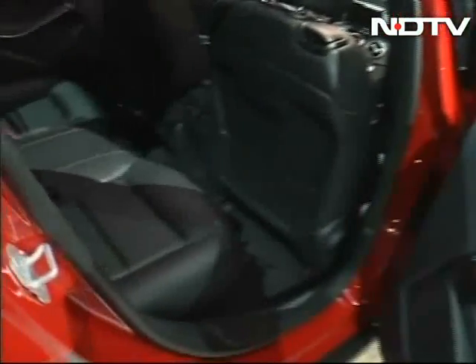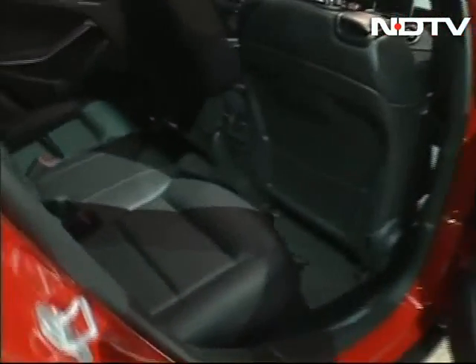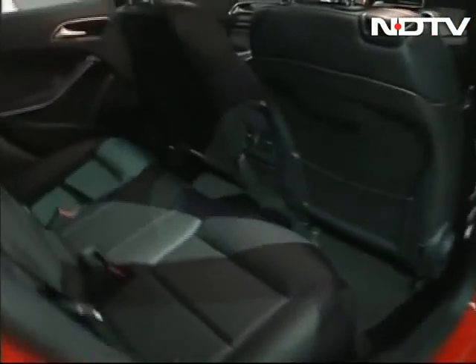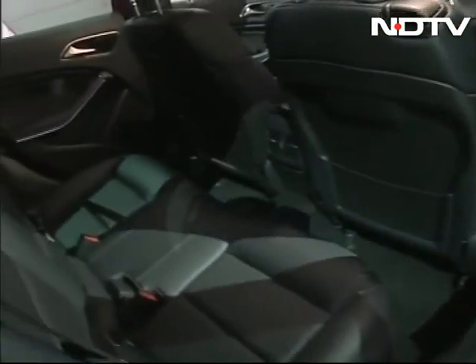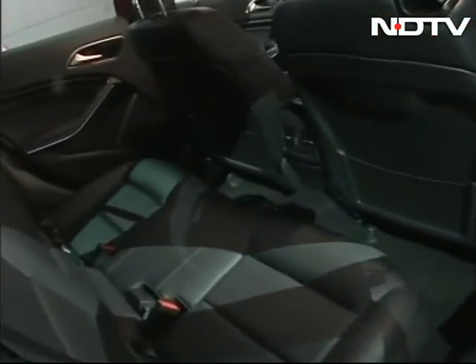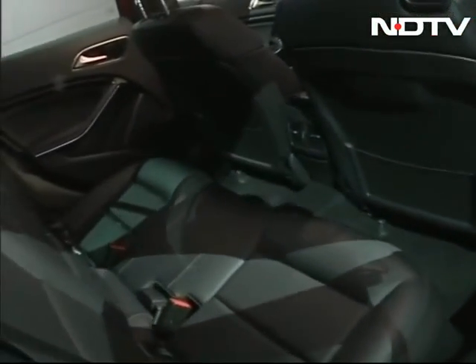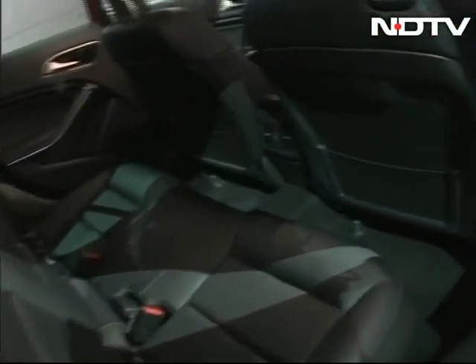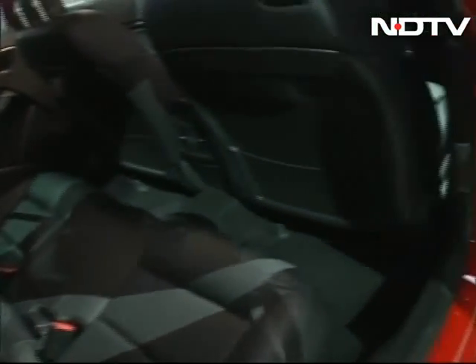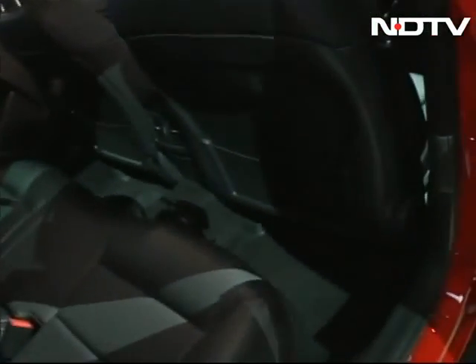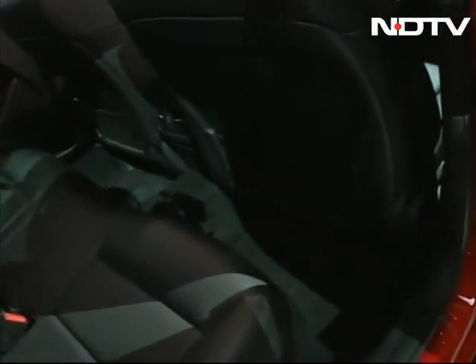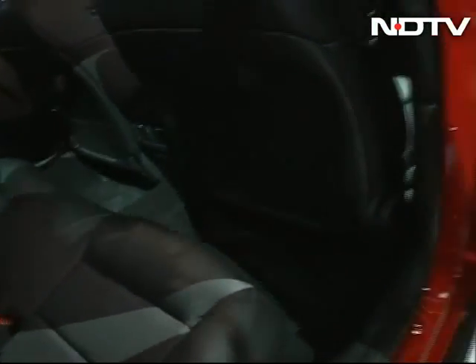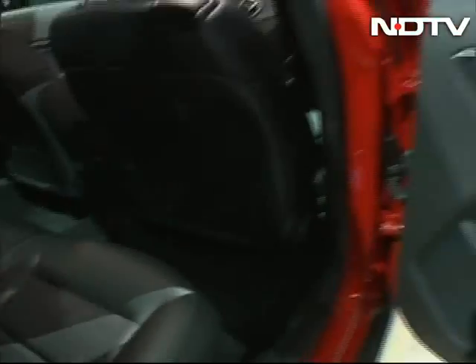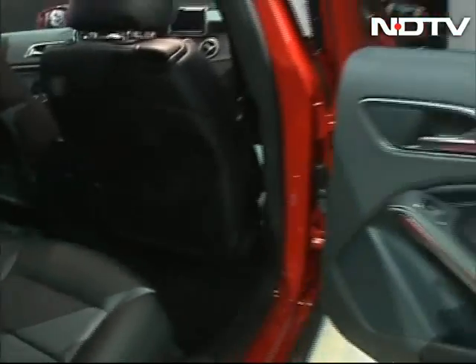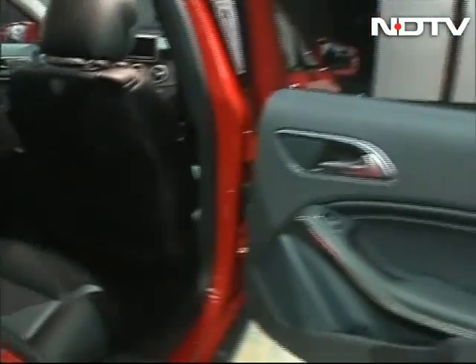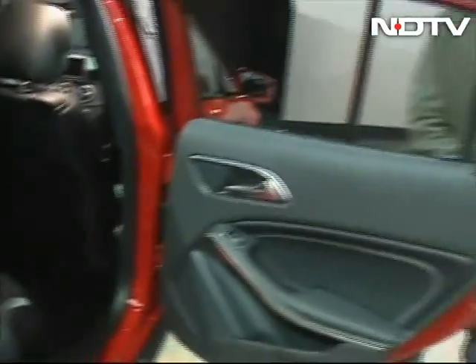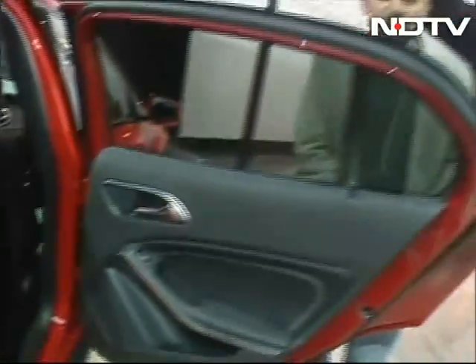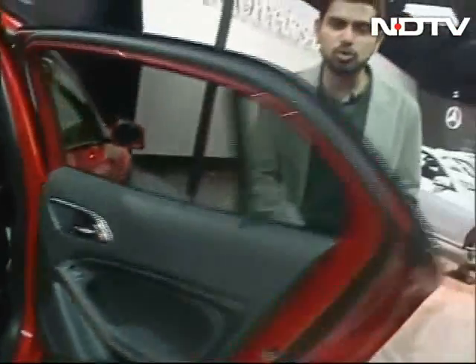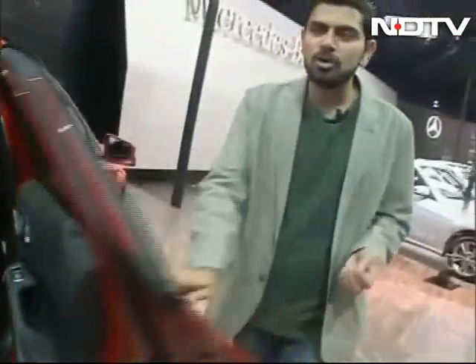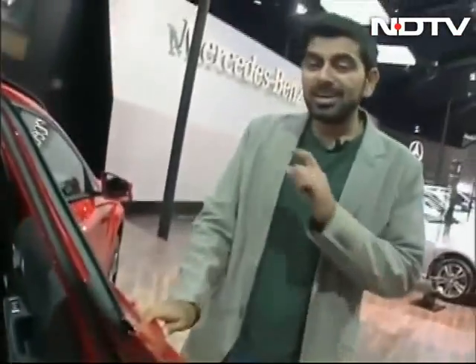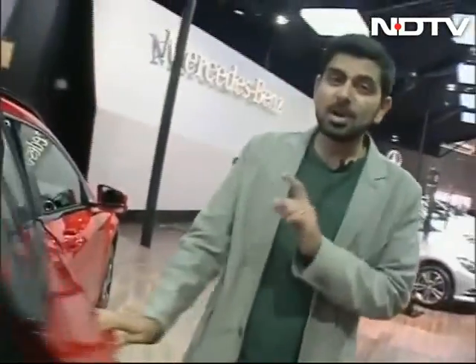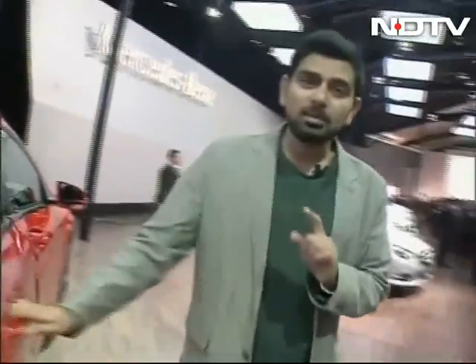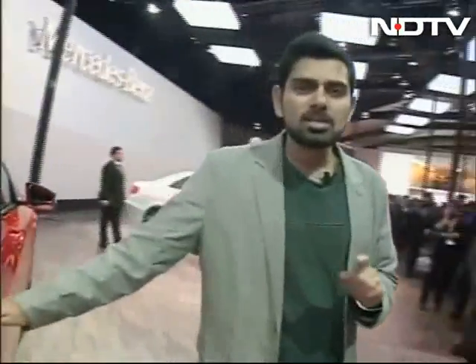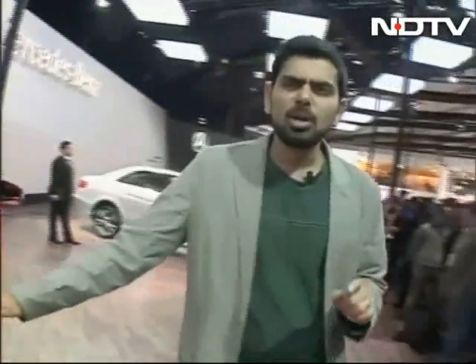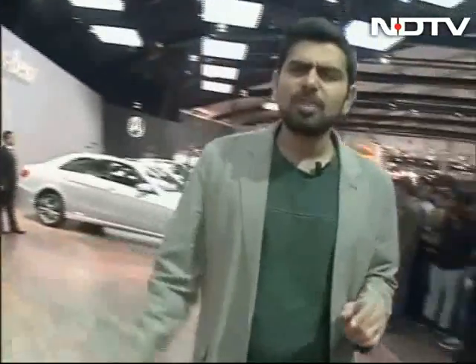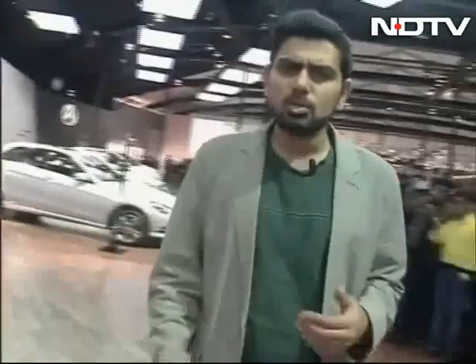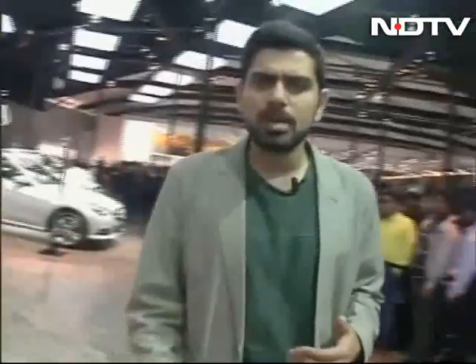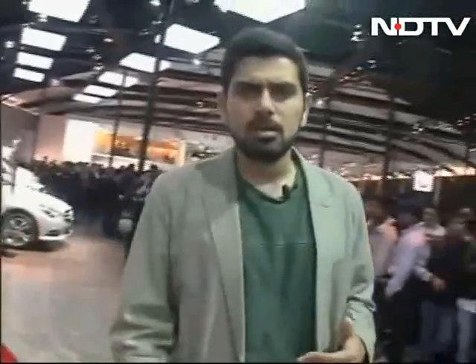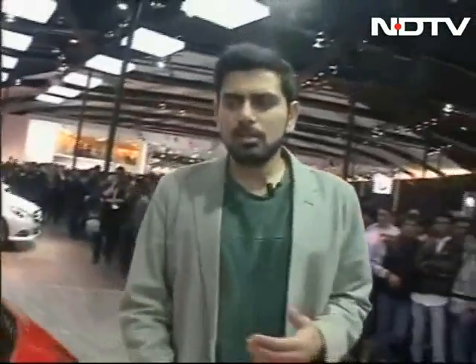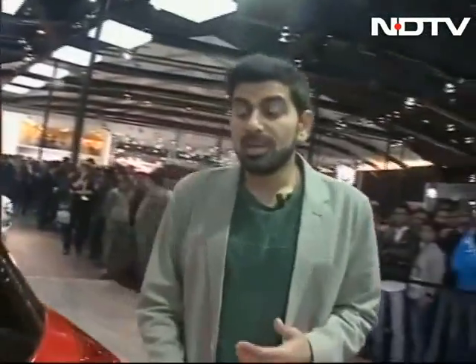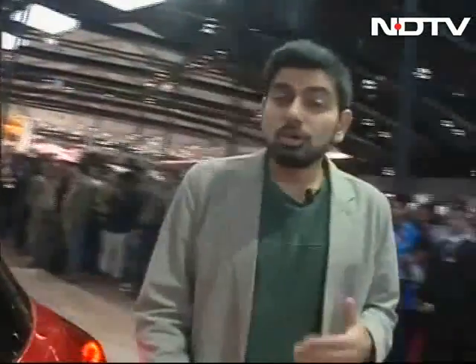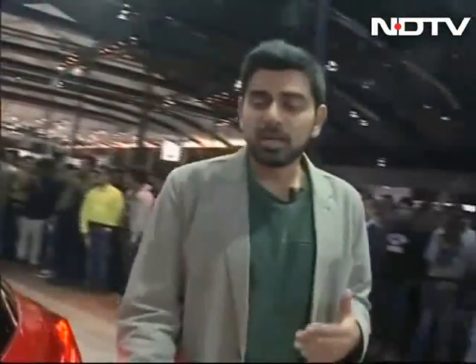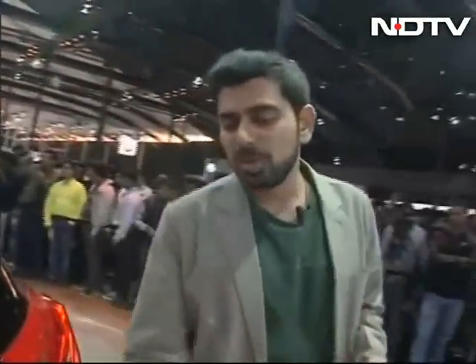Reasonably good rear legroom — that's the part of the story which we didn't really pick up on the concept car we showed you before, and that's the part I like, because a lot of families who want to buy this car will look for that kind of space.